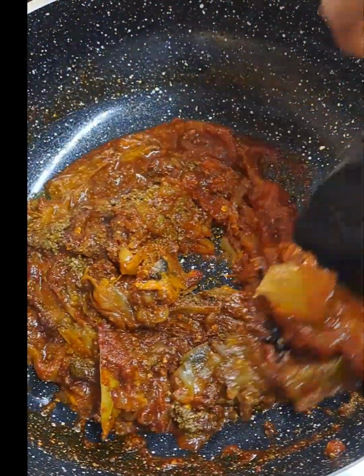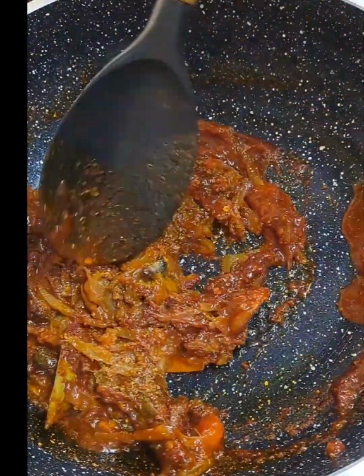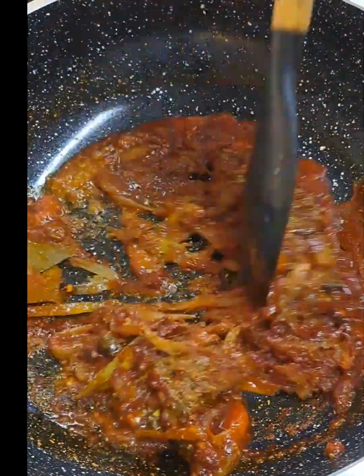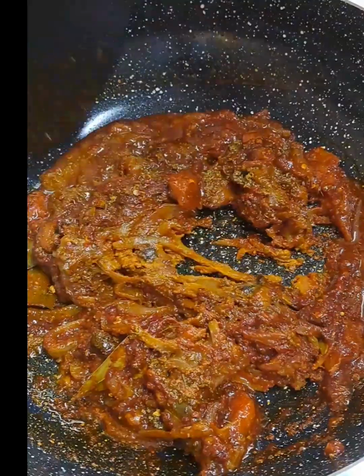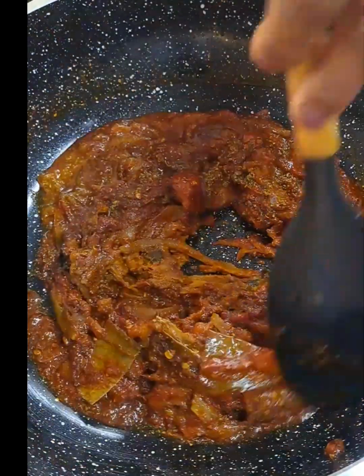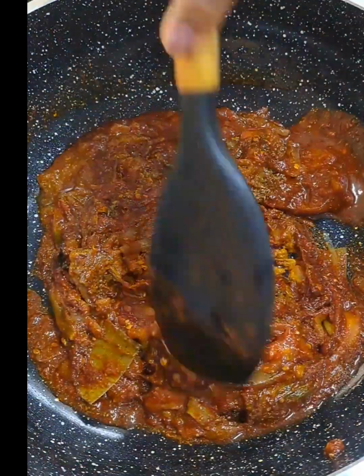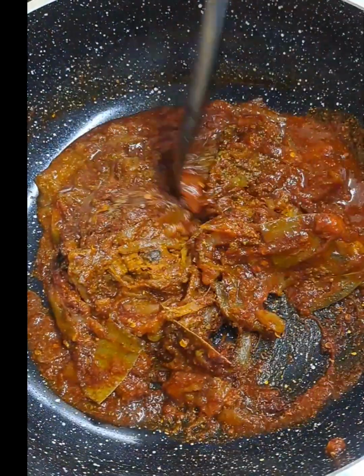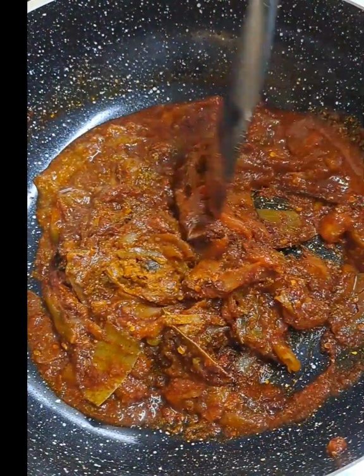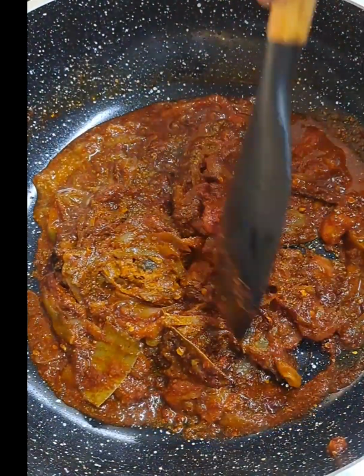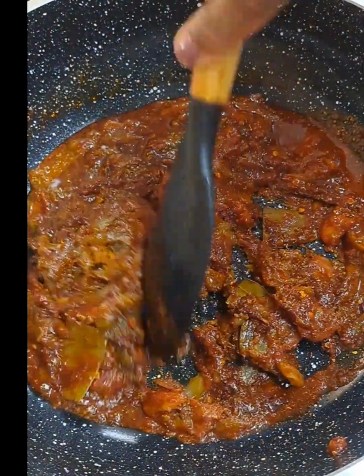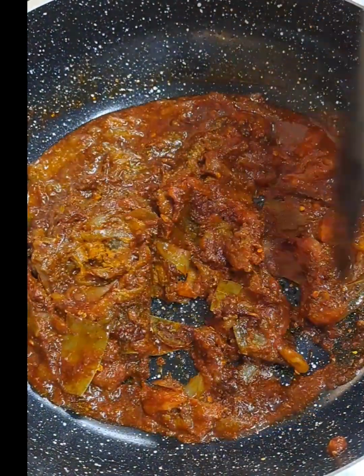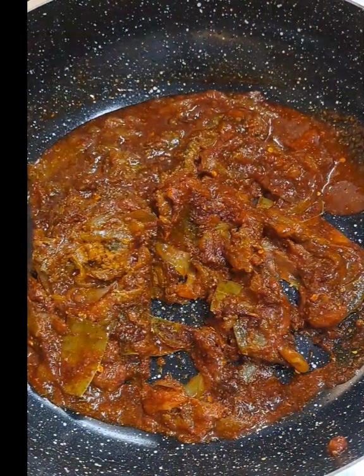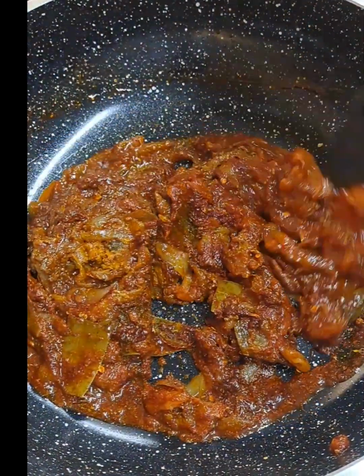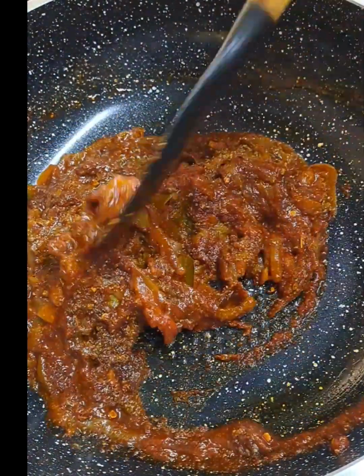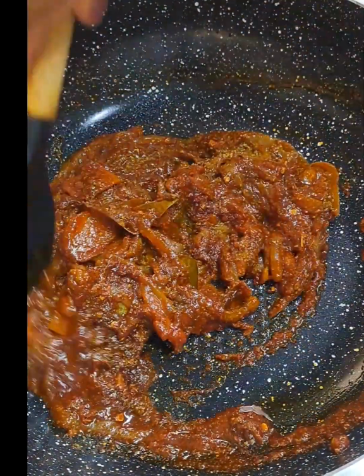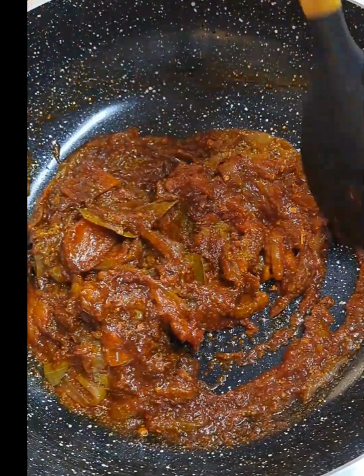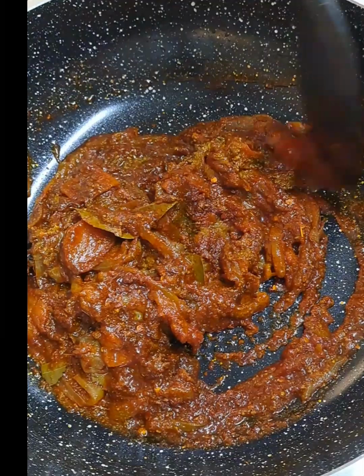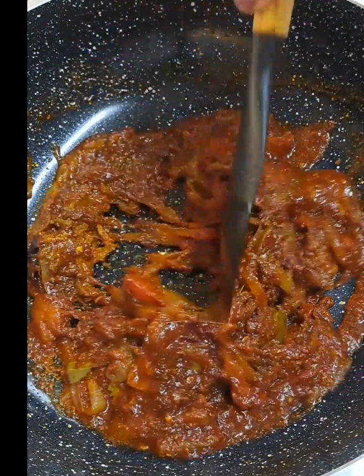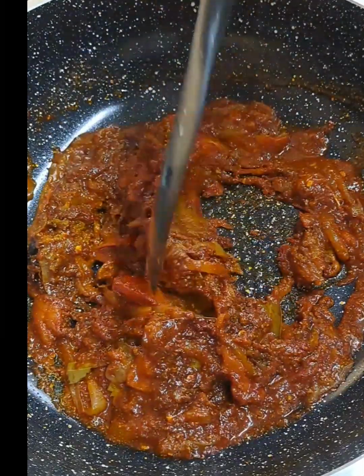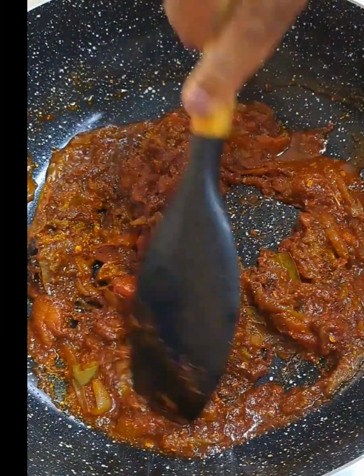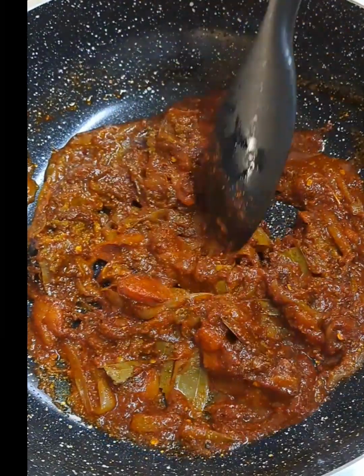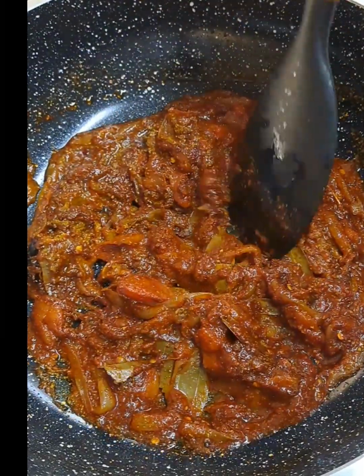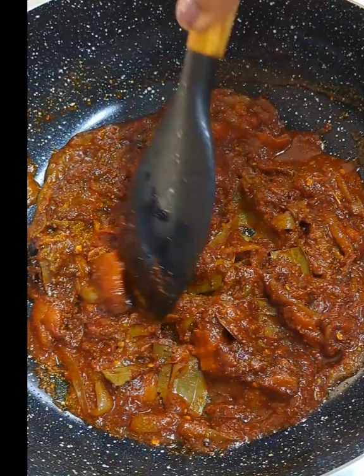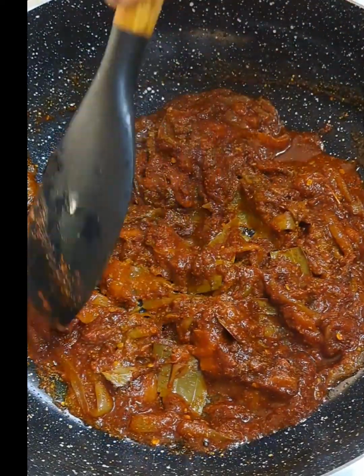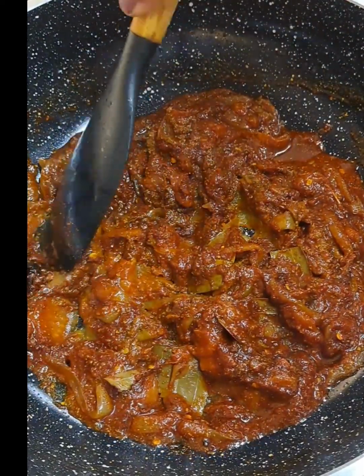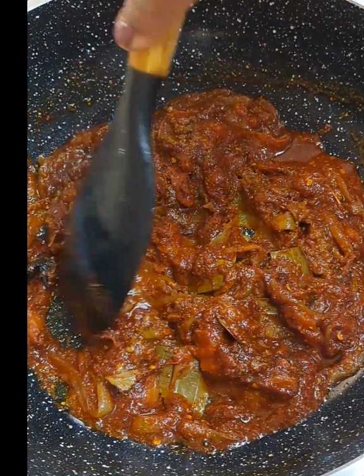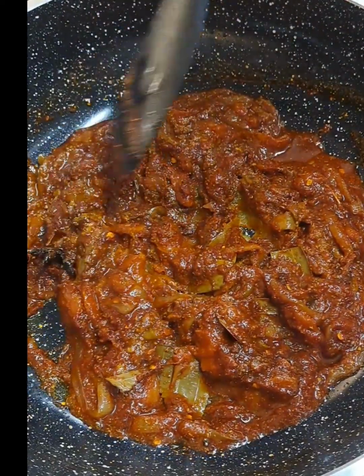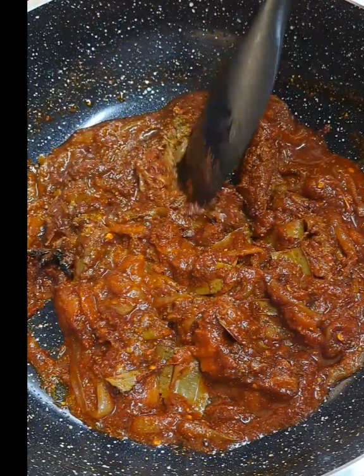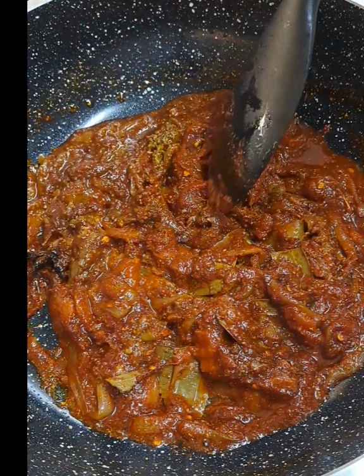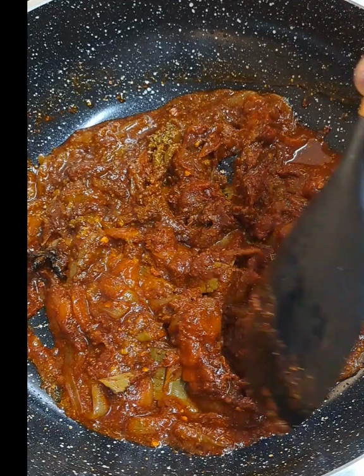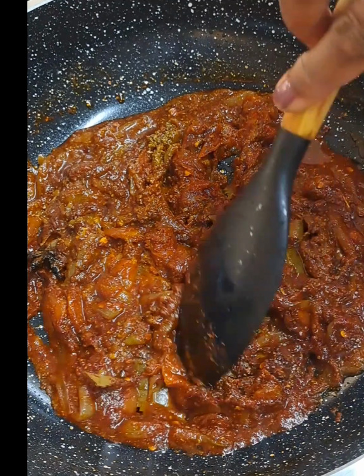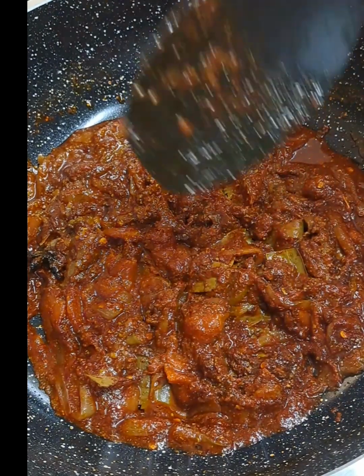This is actually my first time using another spice brand because I don't really like changing my spices. But let's go ahead and give it a try and I will tell you exactly how this curry was.